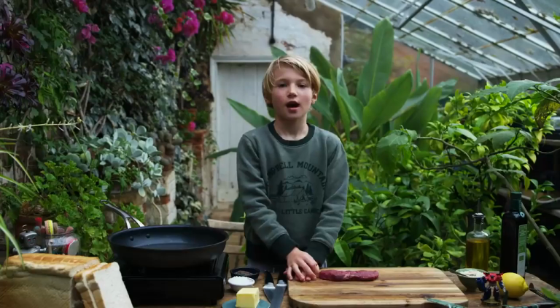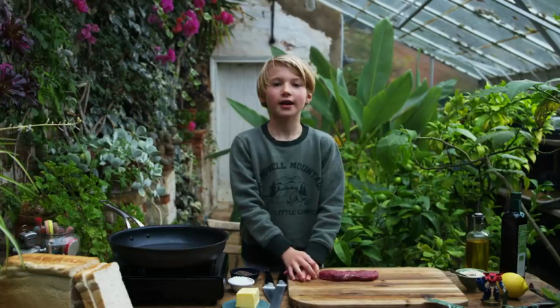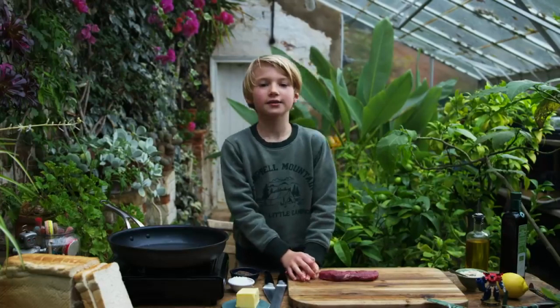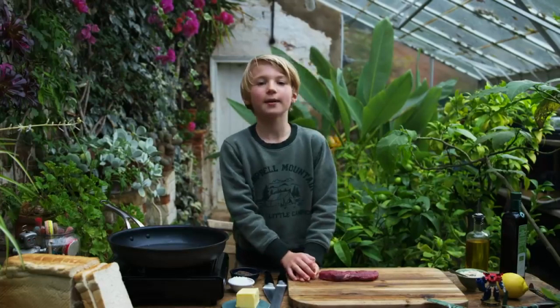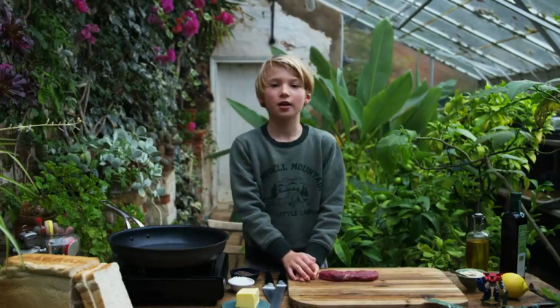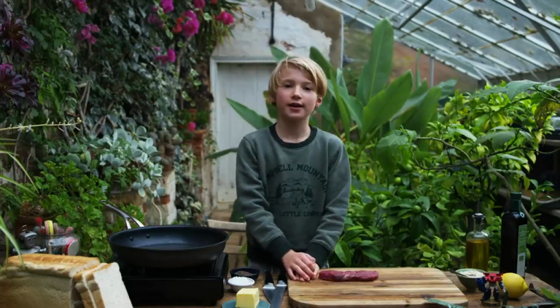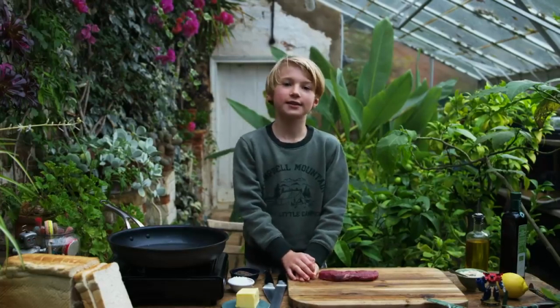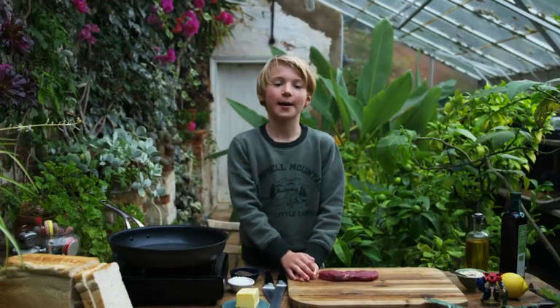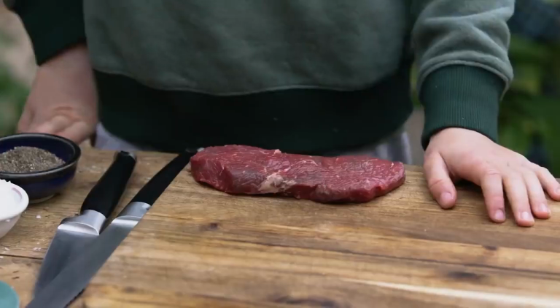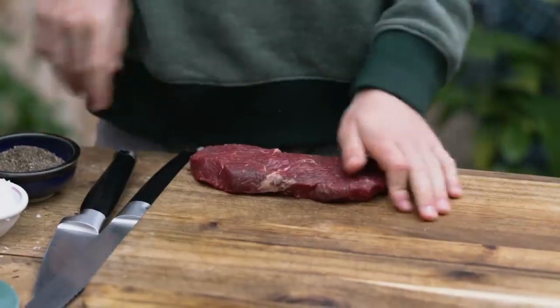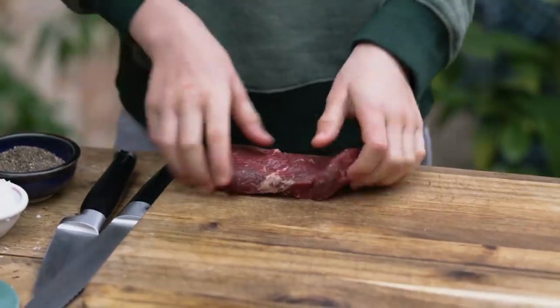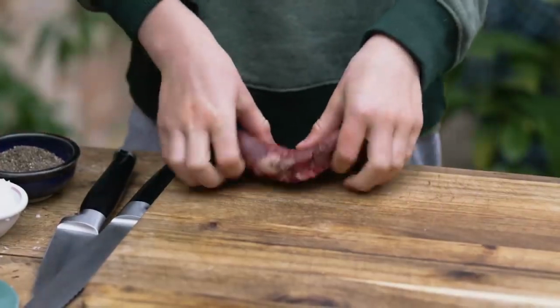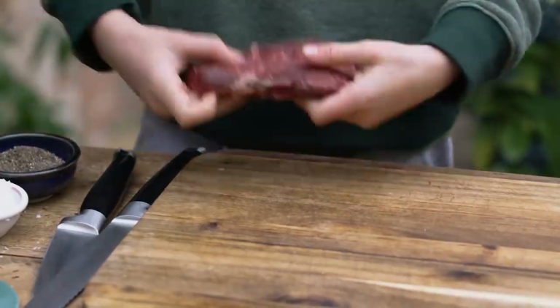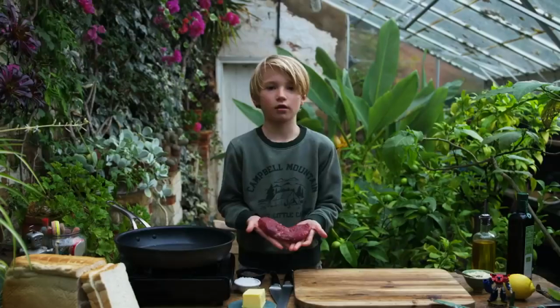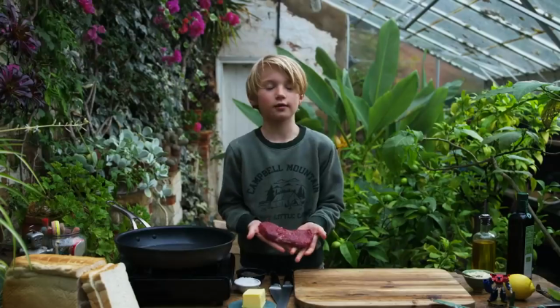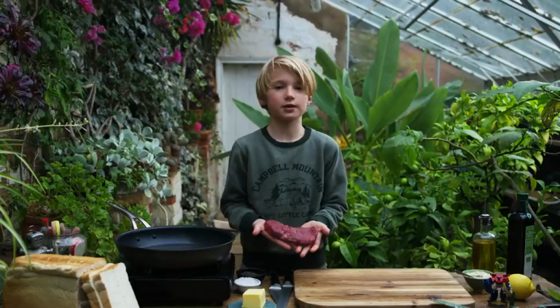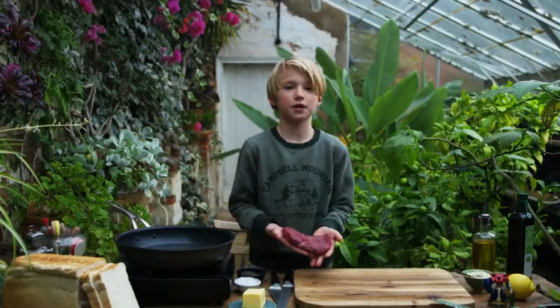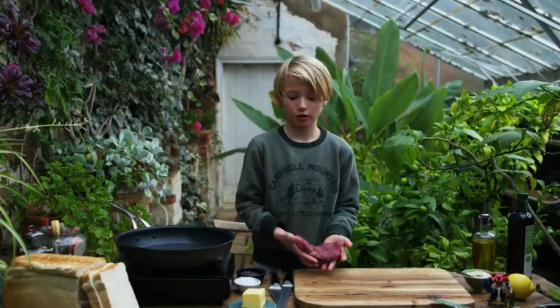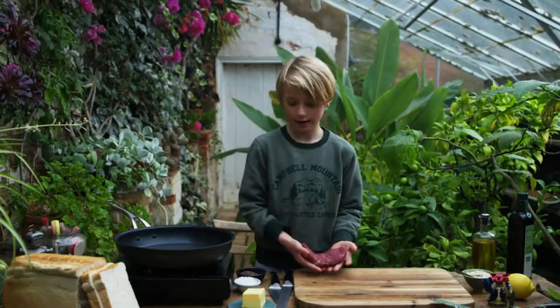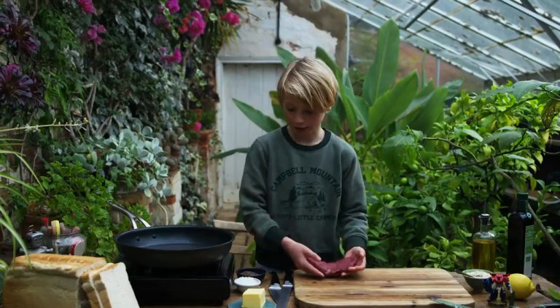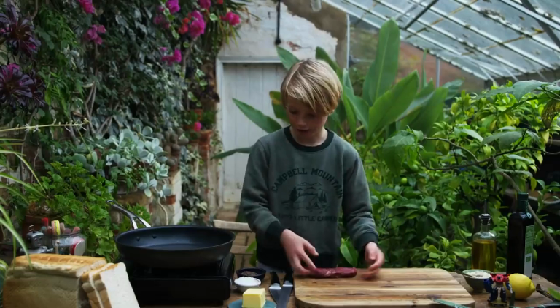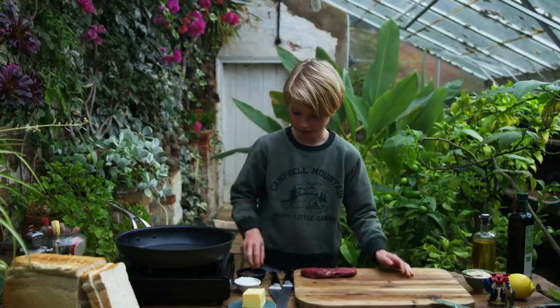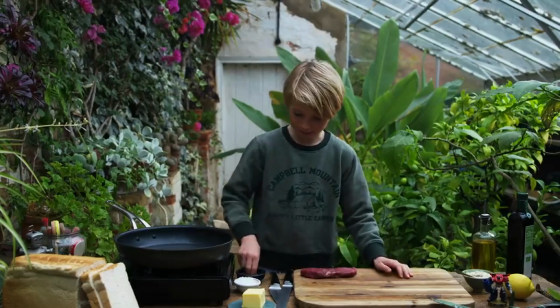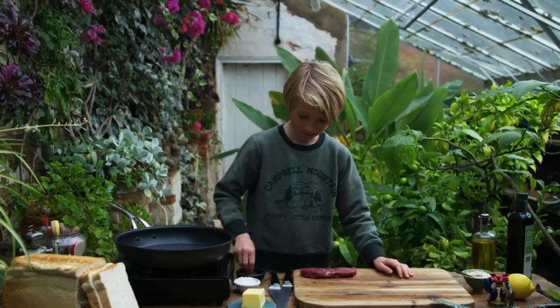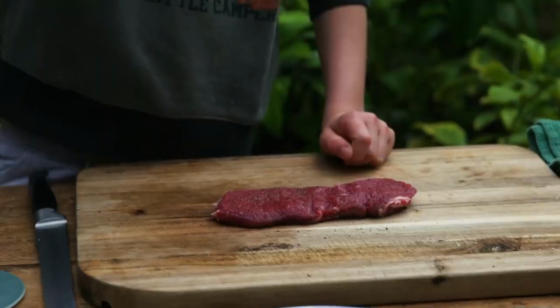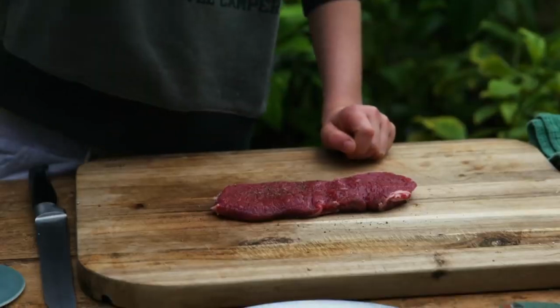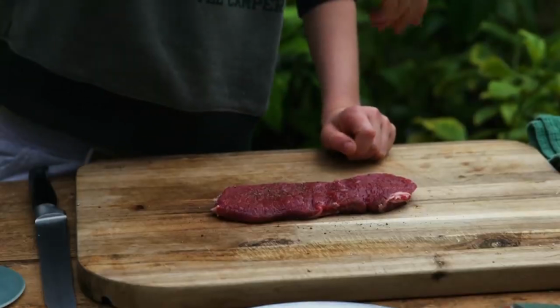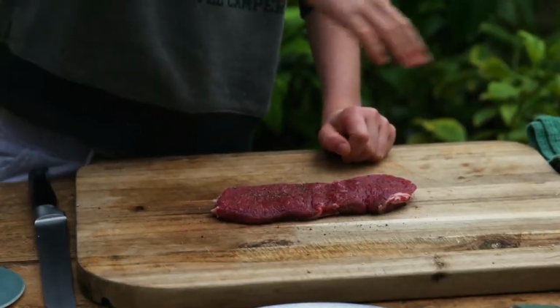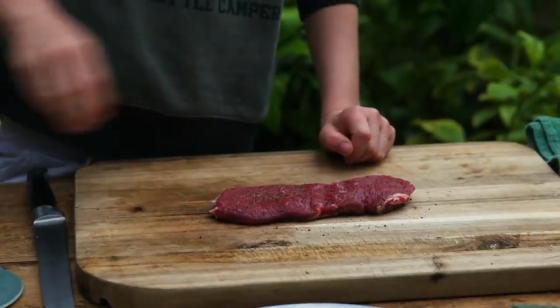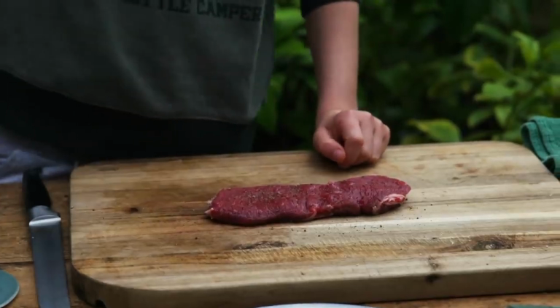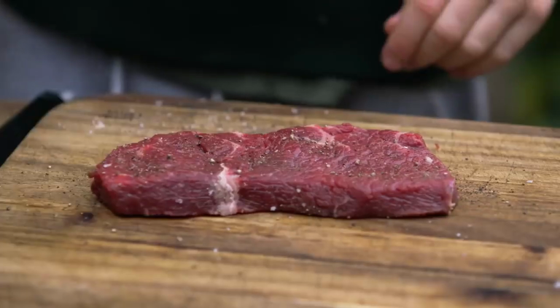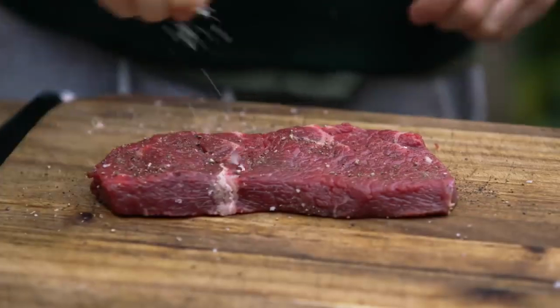Hi guys, I'm Buddy Oliver and today I'm going to show you the perfect steak. I've got a lovely piece of sirloin, now we're going to season it. We're putting on salt and pepper.